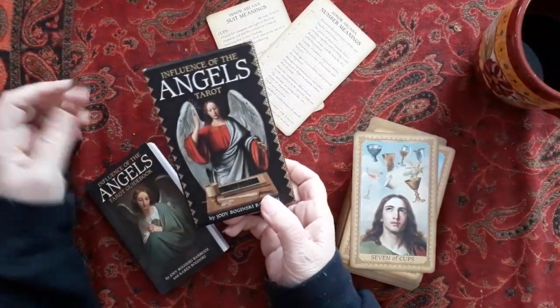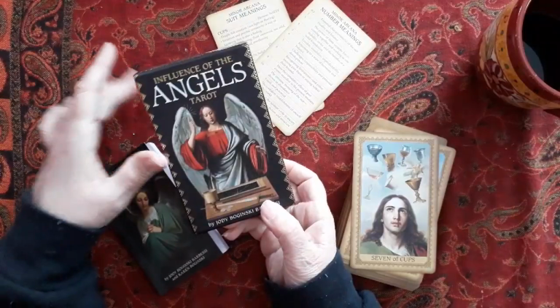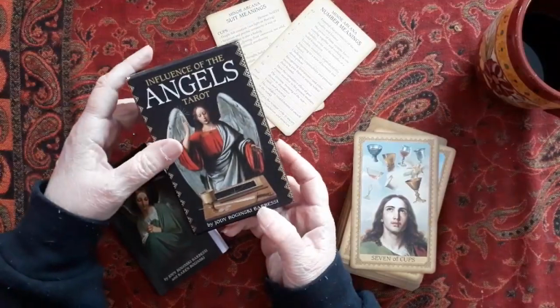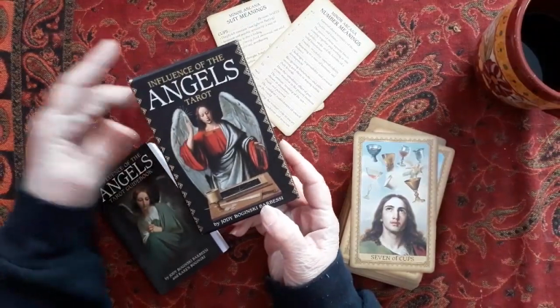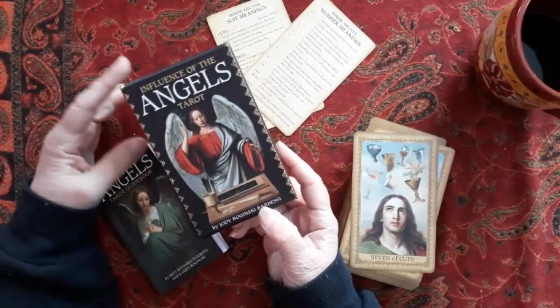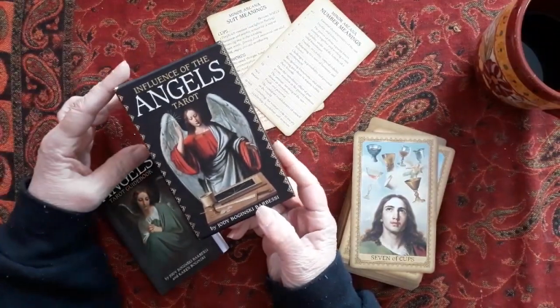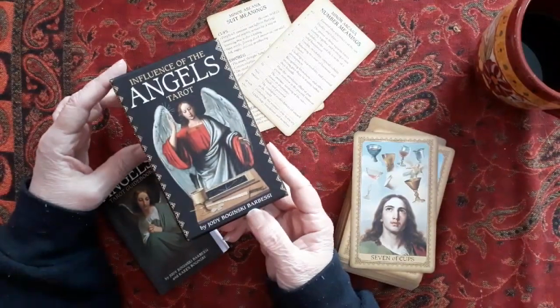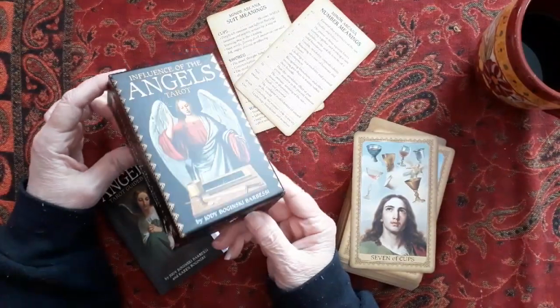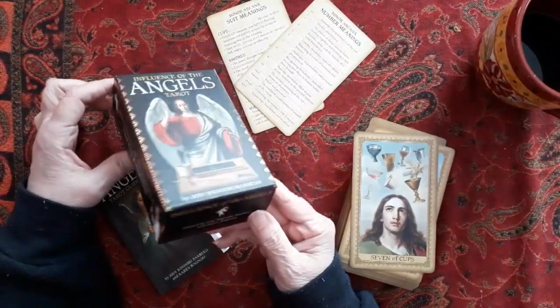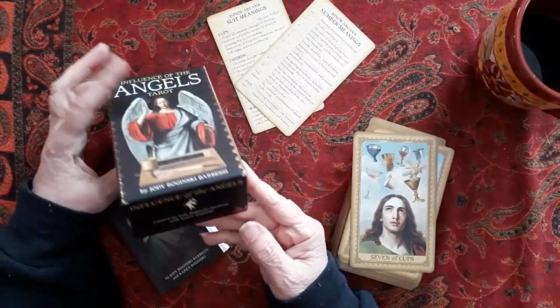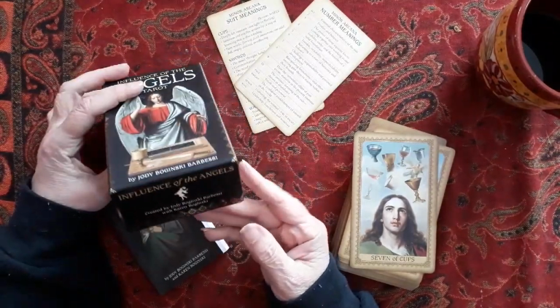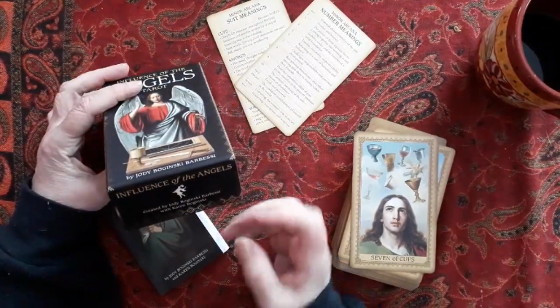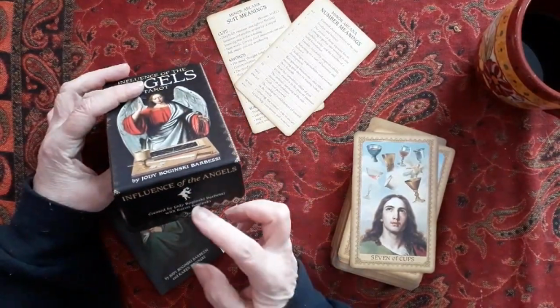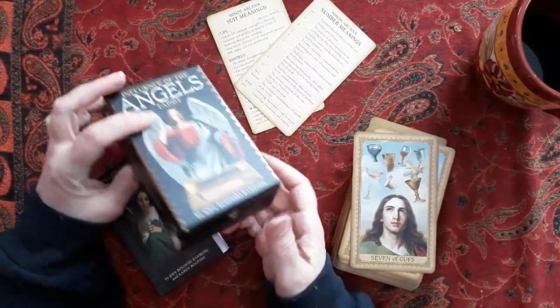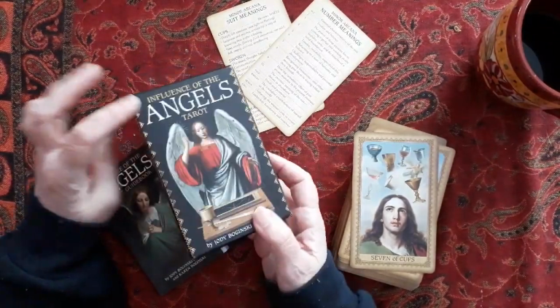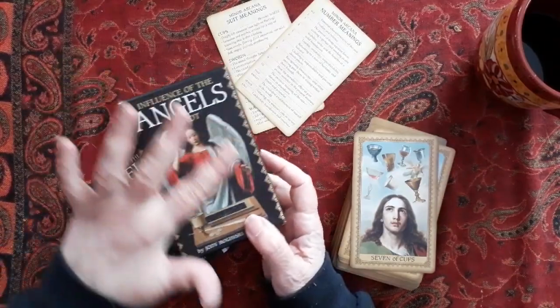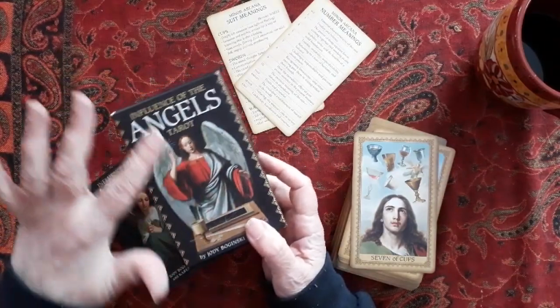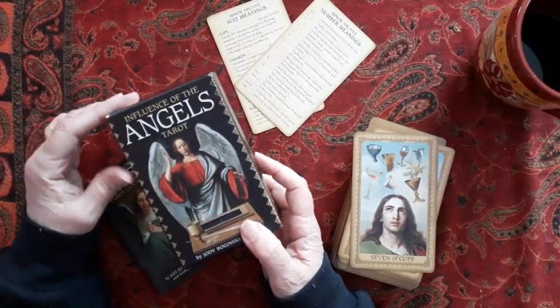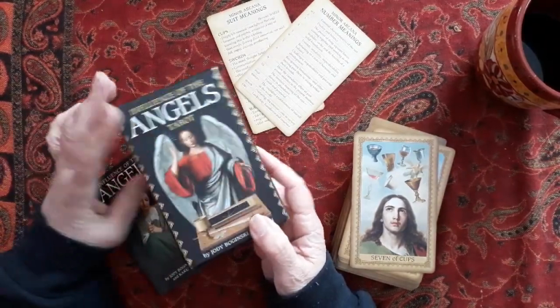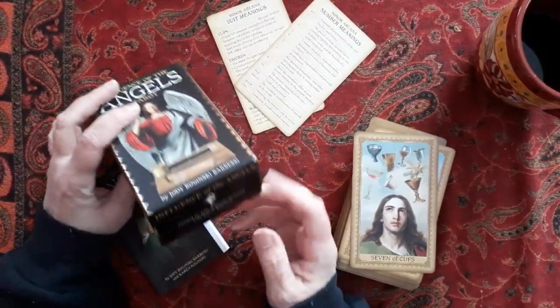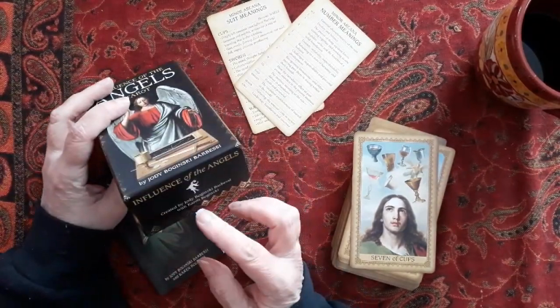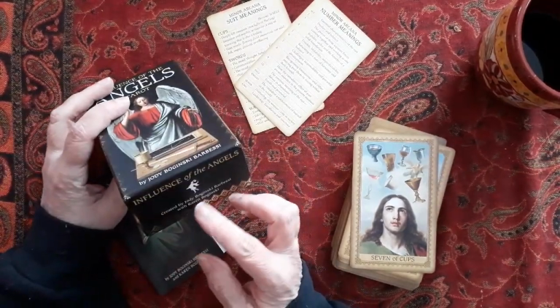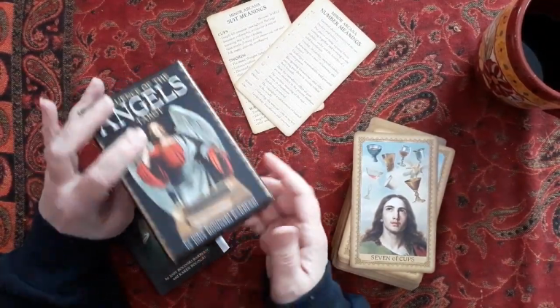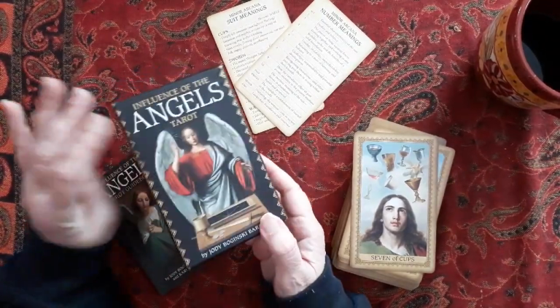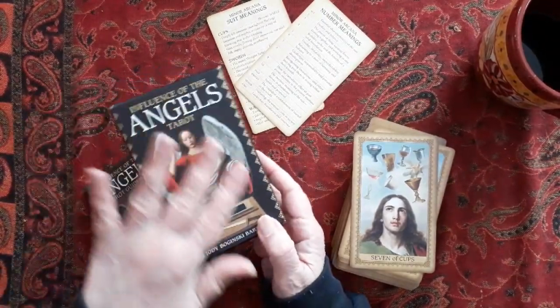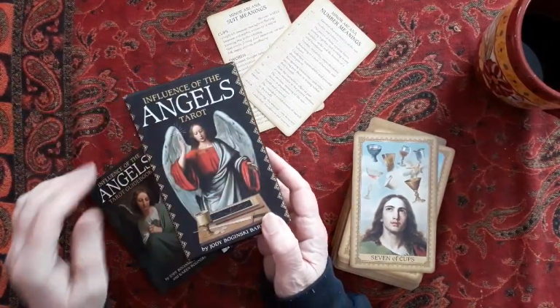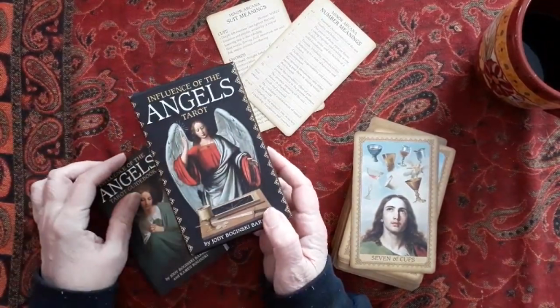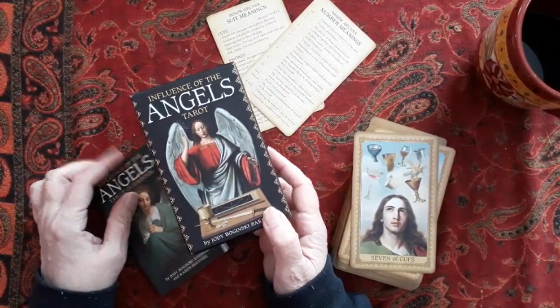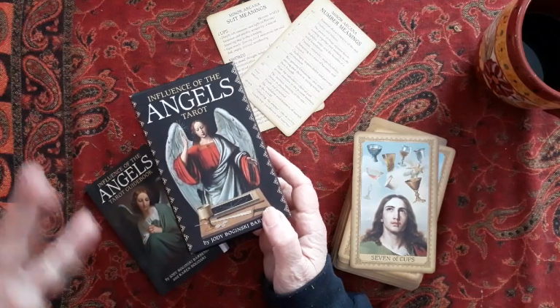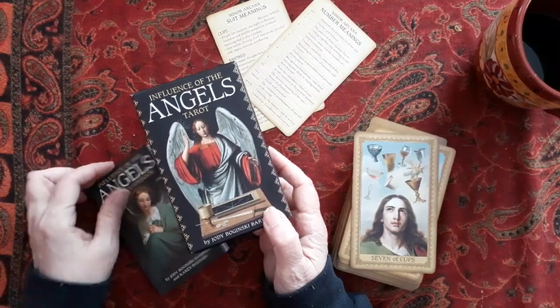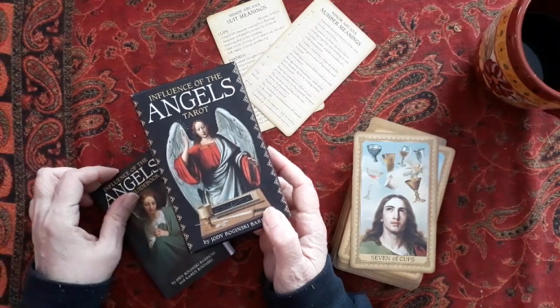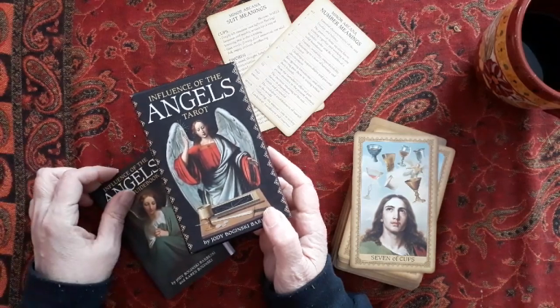It's by the Boginski sisters. Jody is the graphic artist, and Karen helps with a lot of the historical information and religious information in the book.